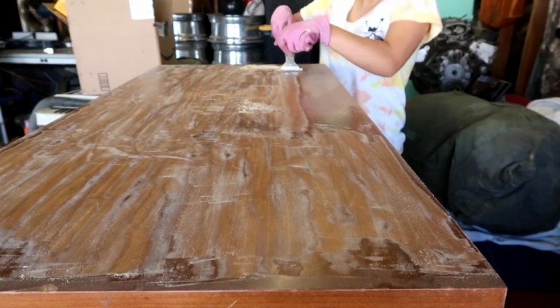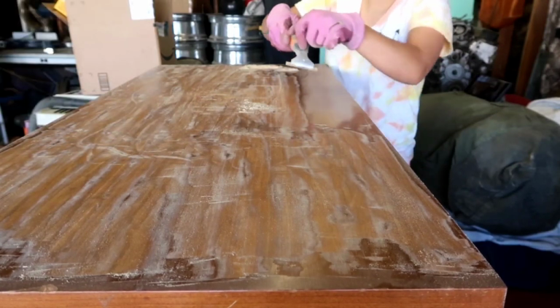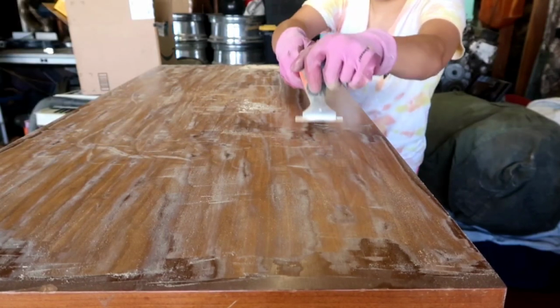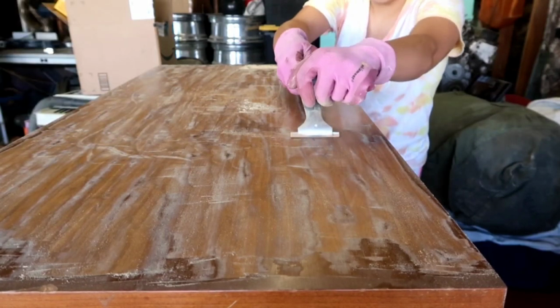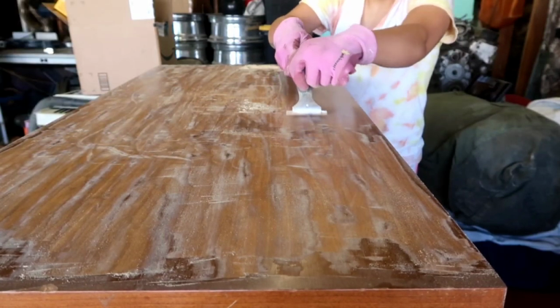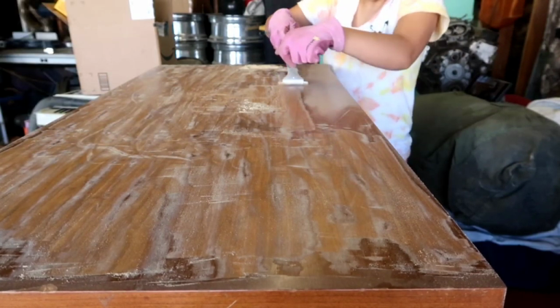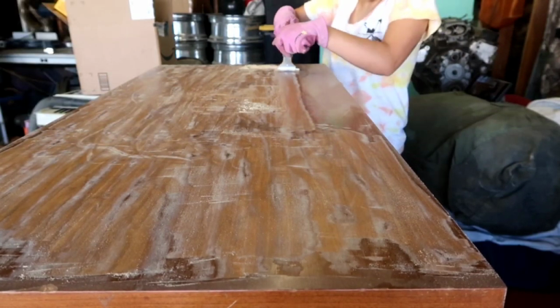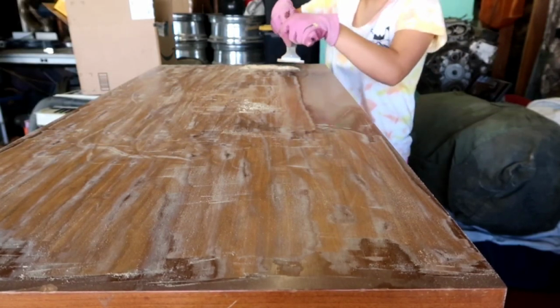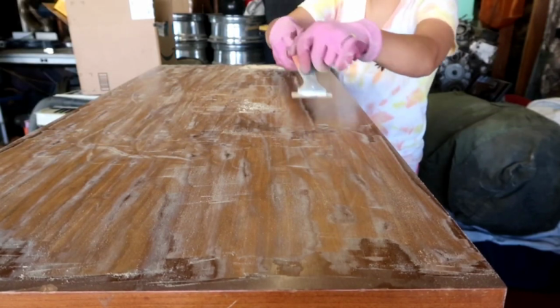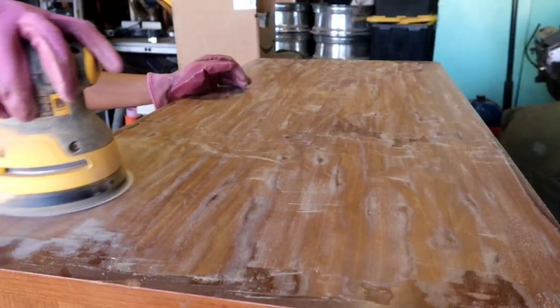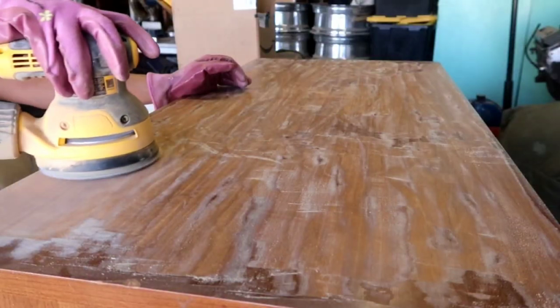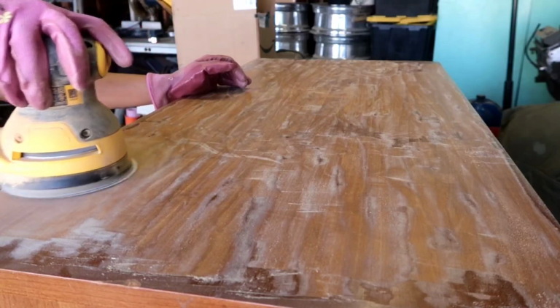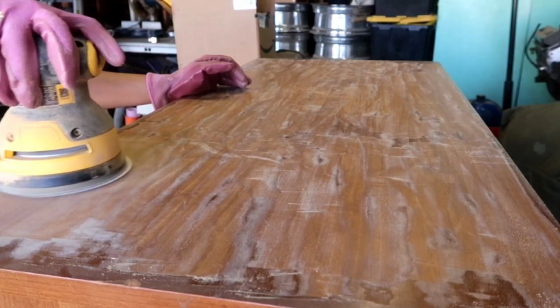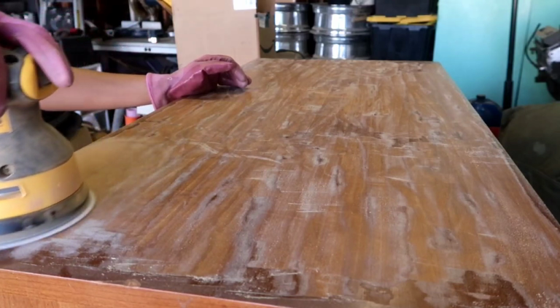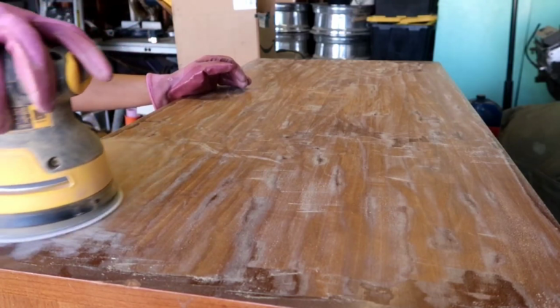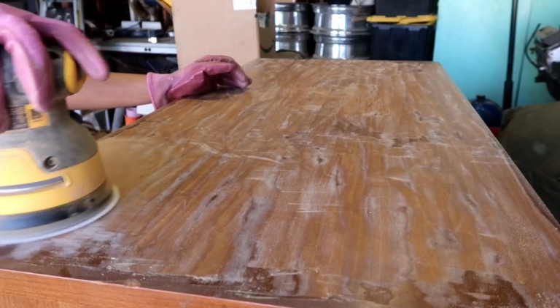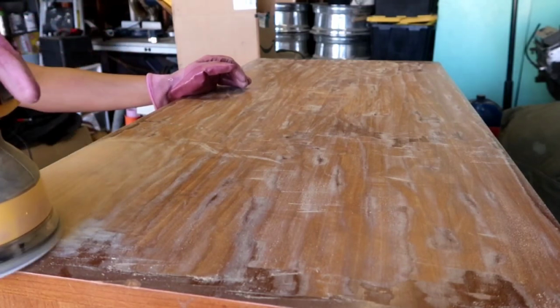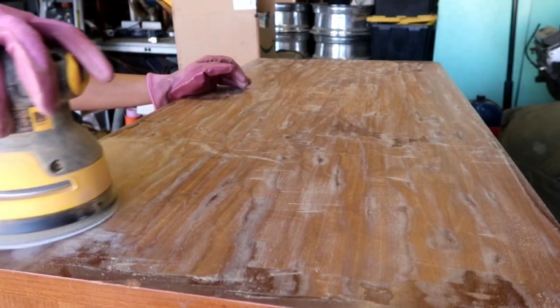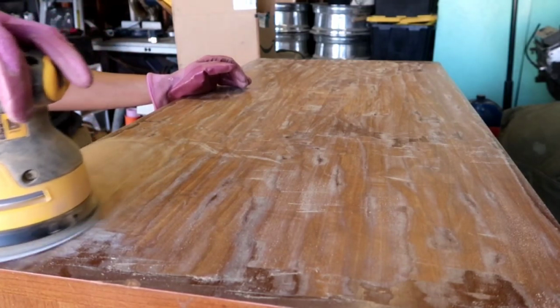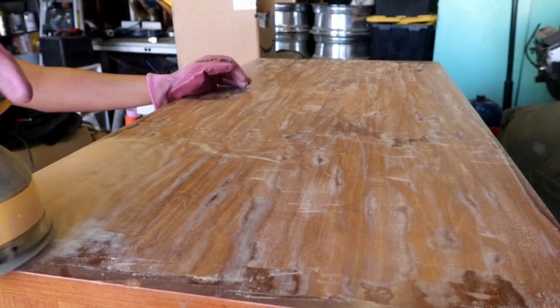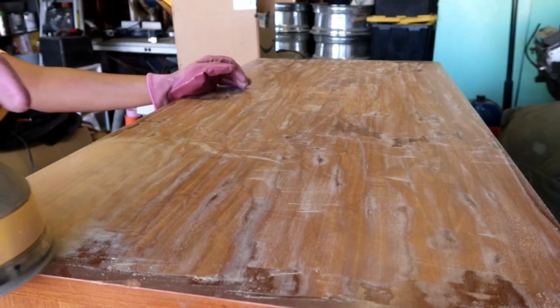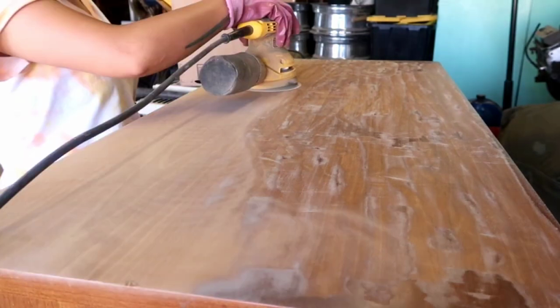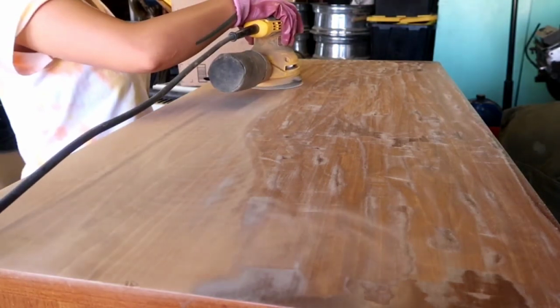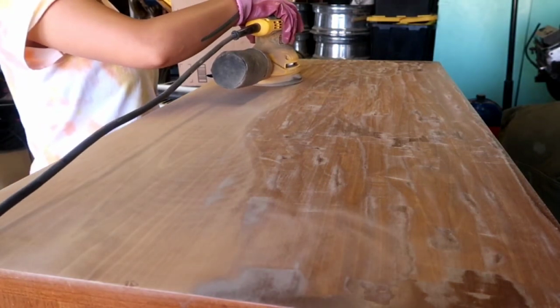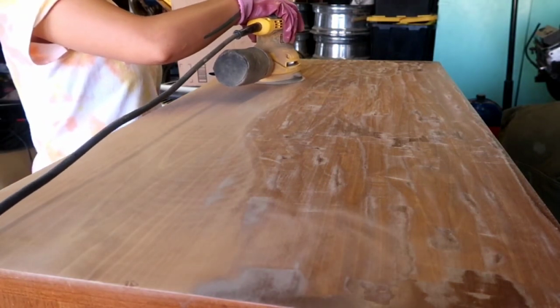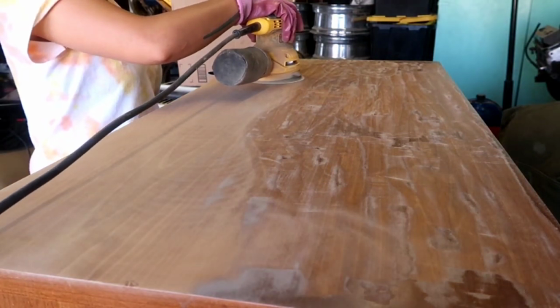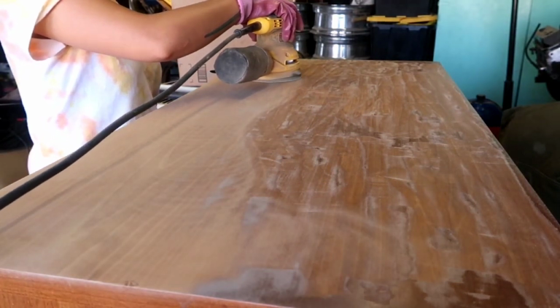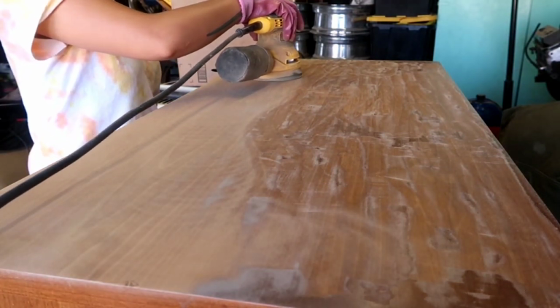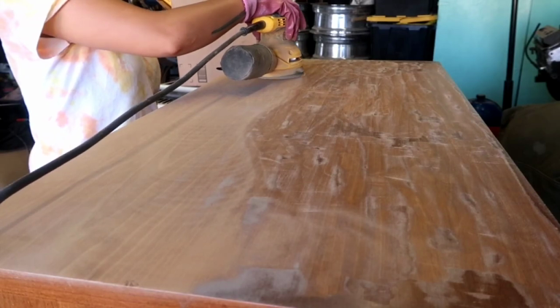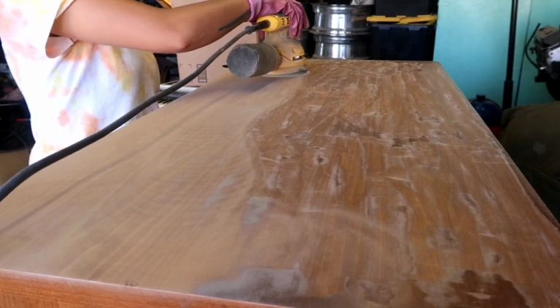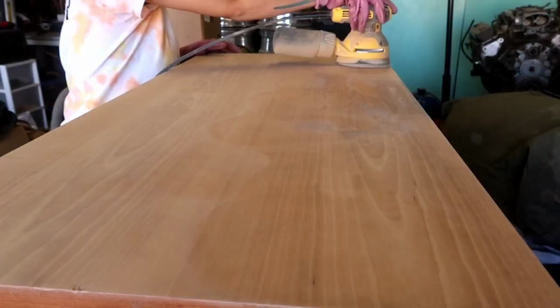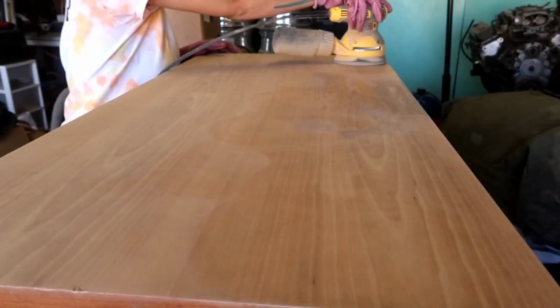Don't worry, I have some videos coming out where I do some painting on some dressers, so be on the lookout for that. I just got to edit it.